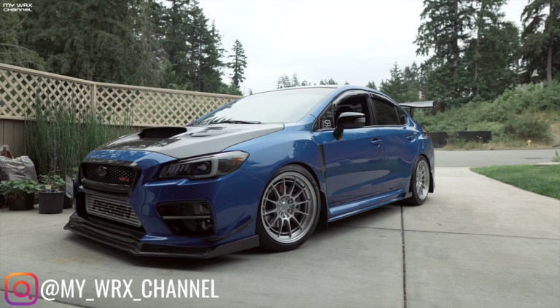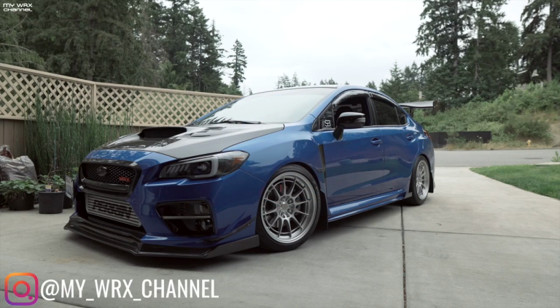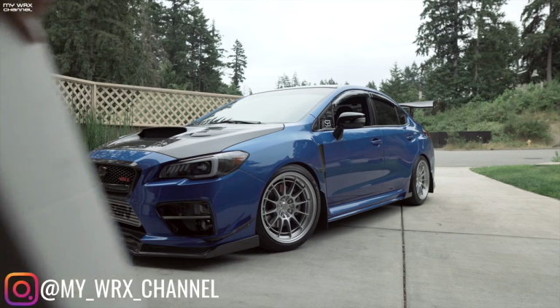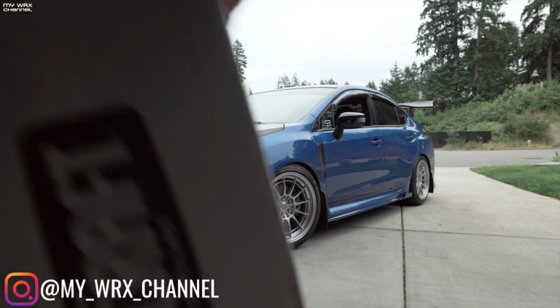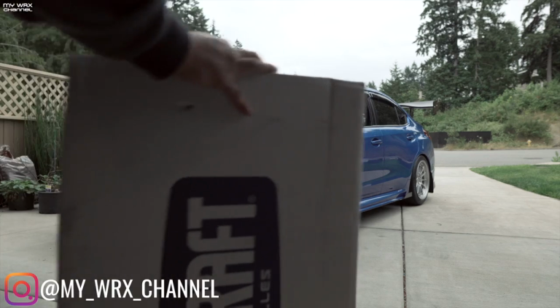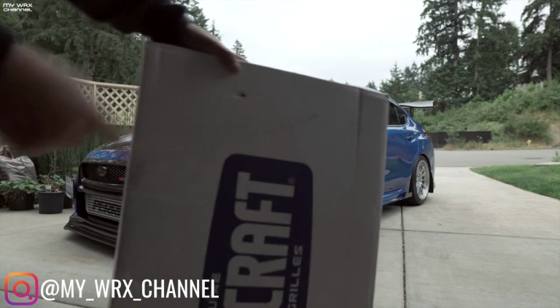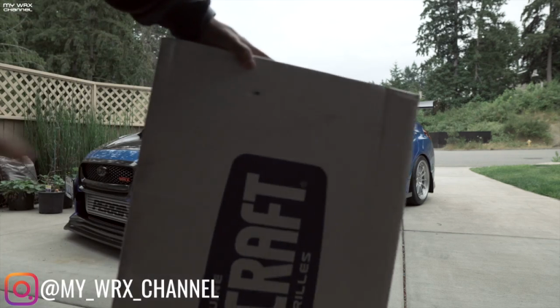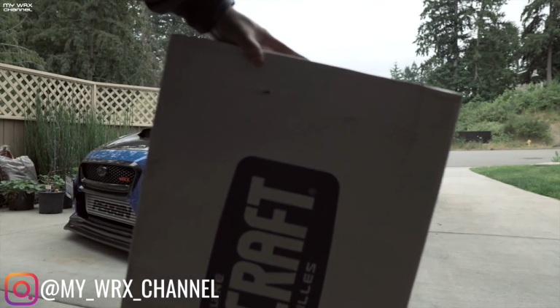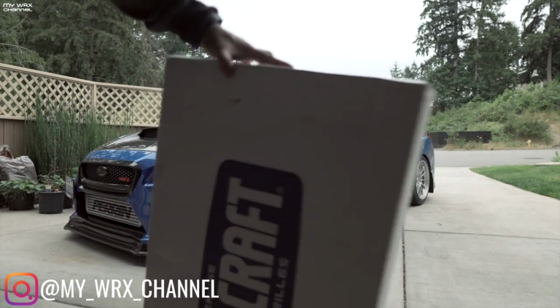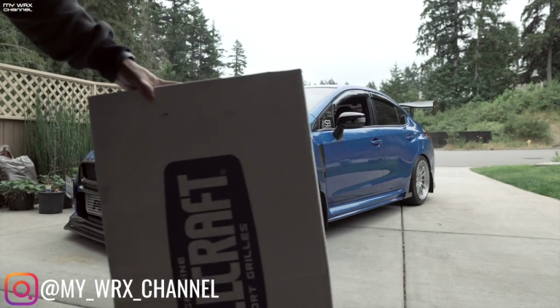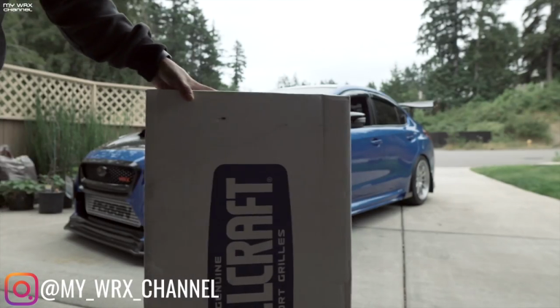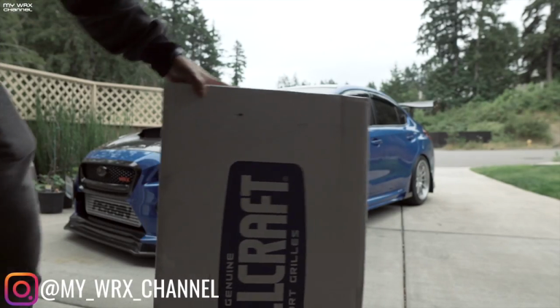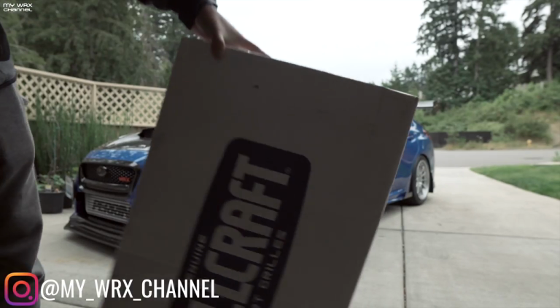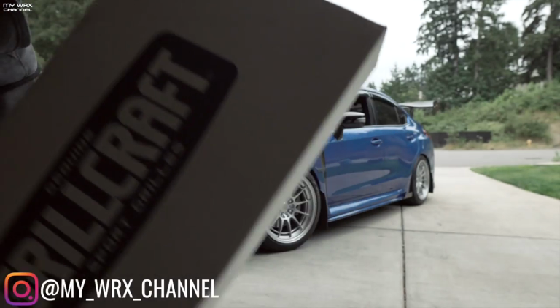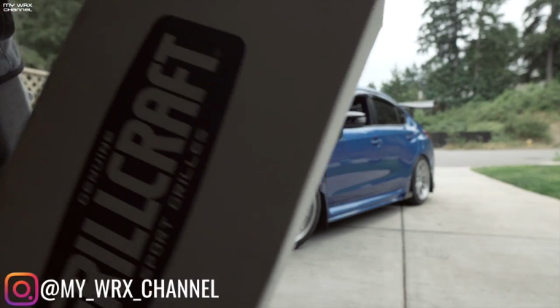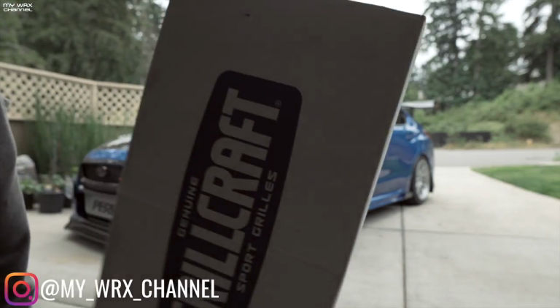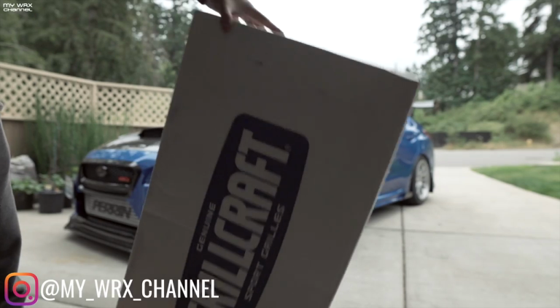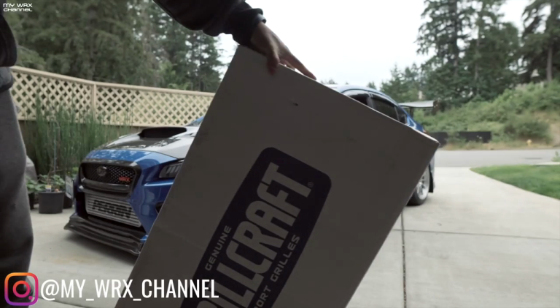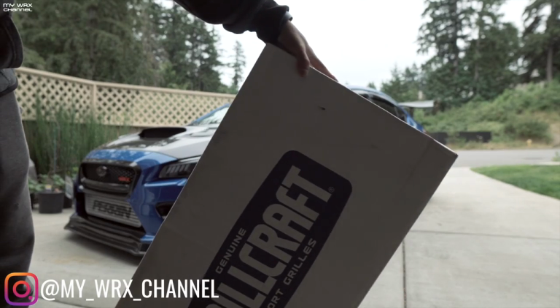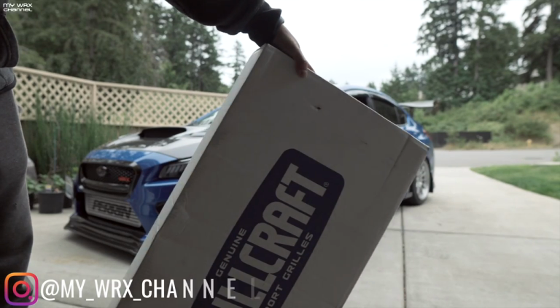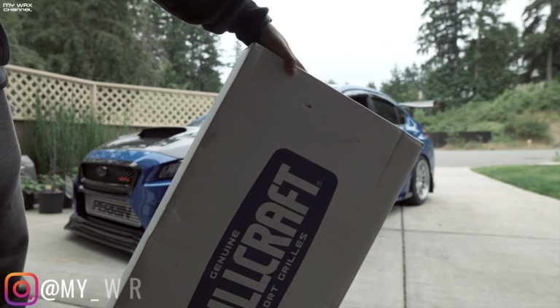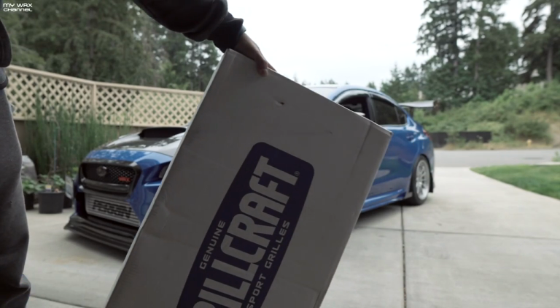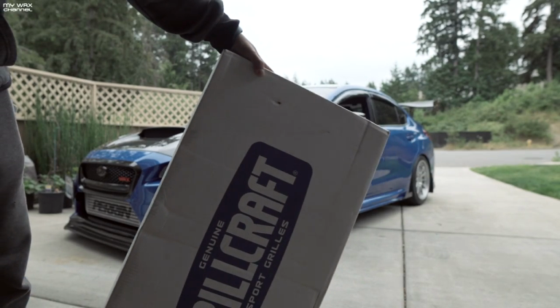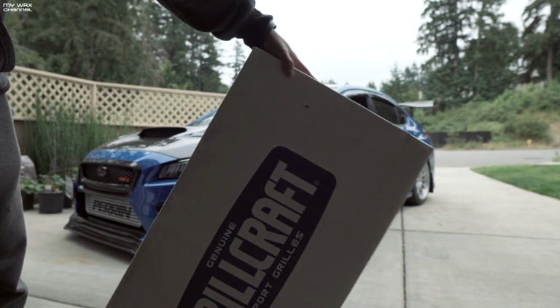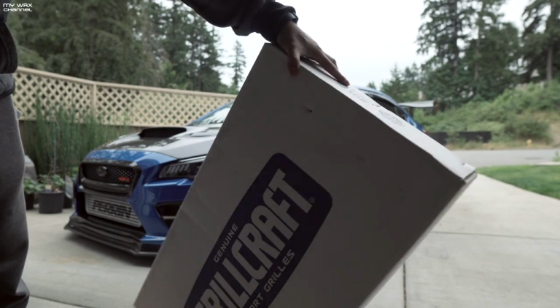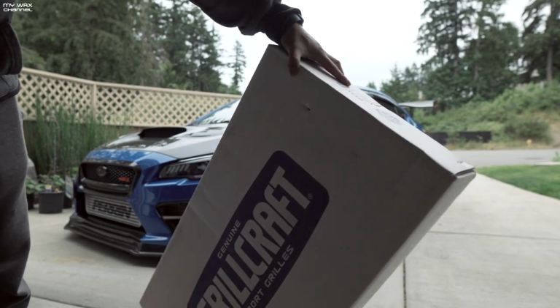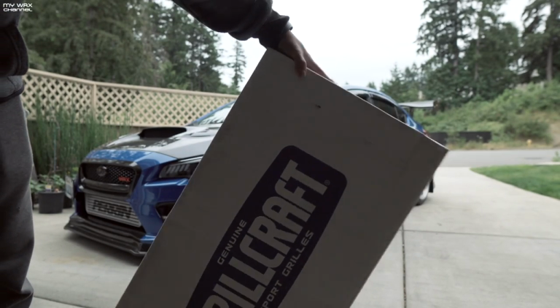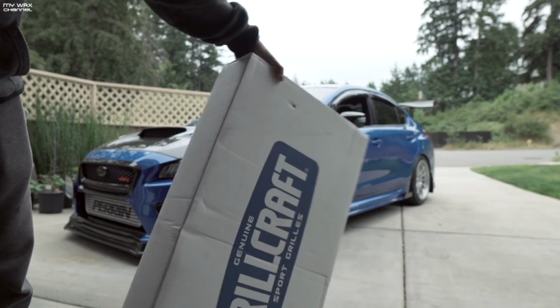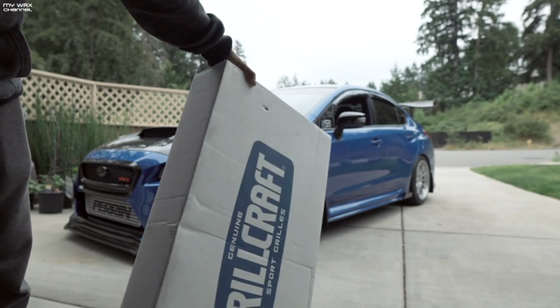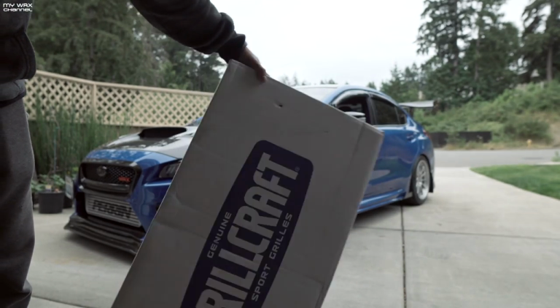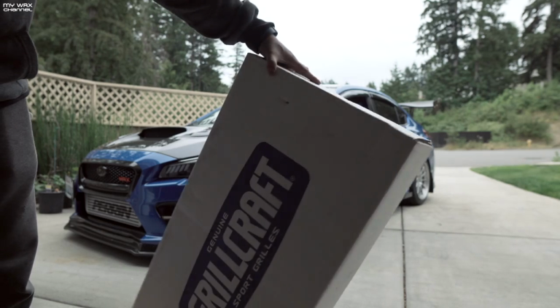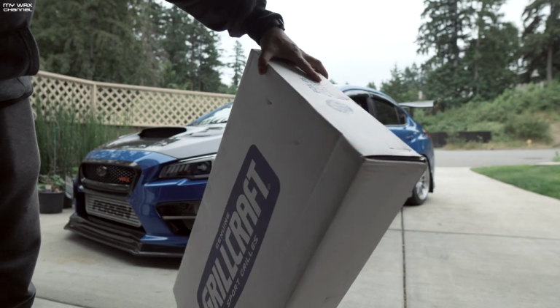So we got a box from, as you can see right here, Grillcraft. Grillcraft contacted me and Jeff and asked us if we would like to try out one of their latest Grillcraft Sport Series grills.